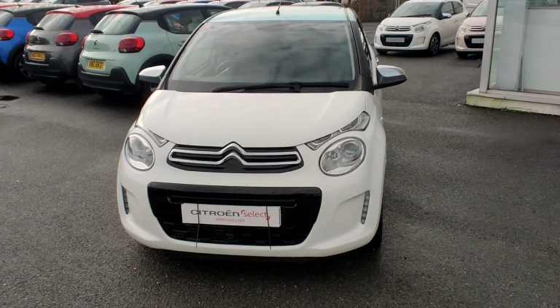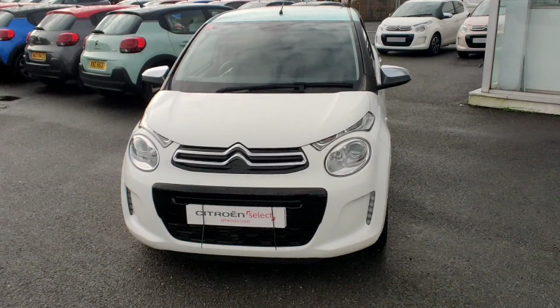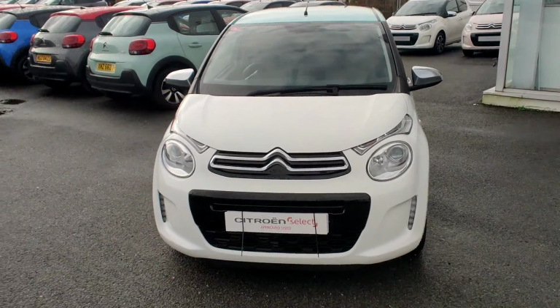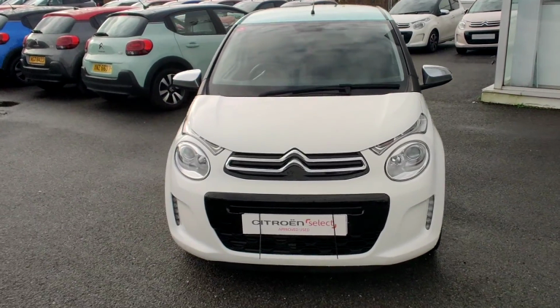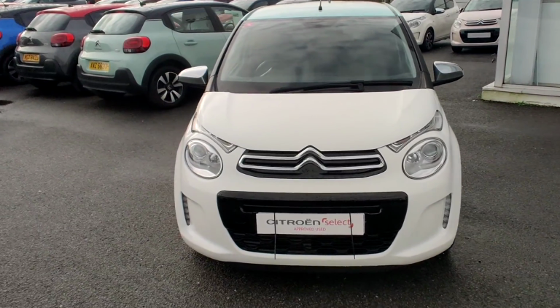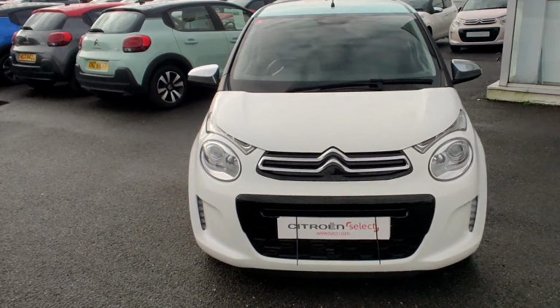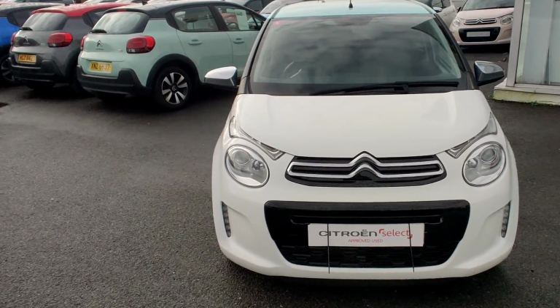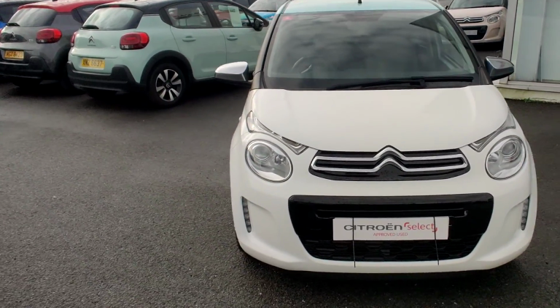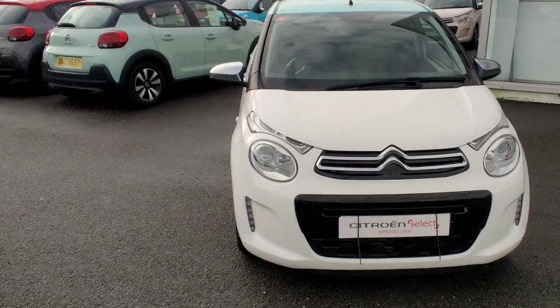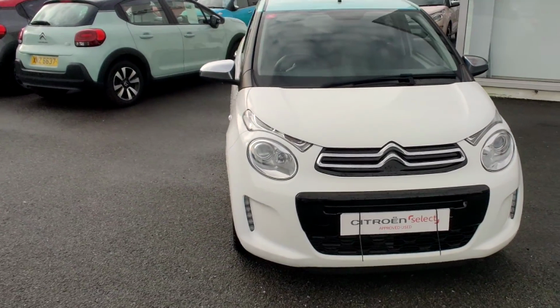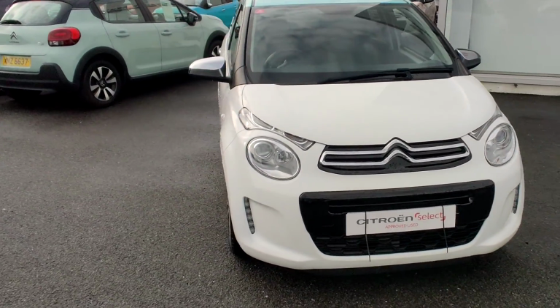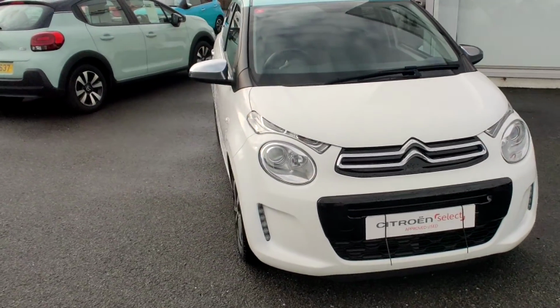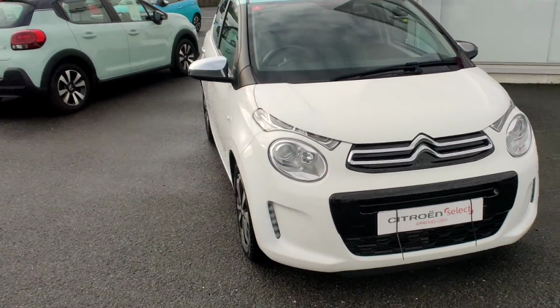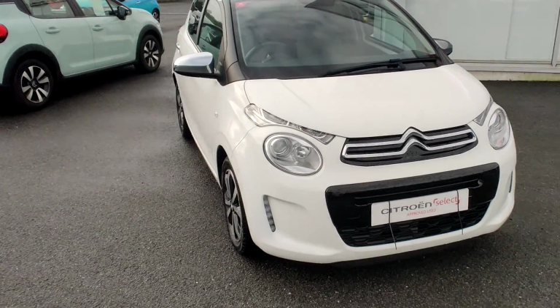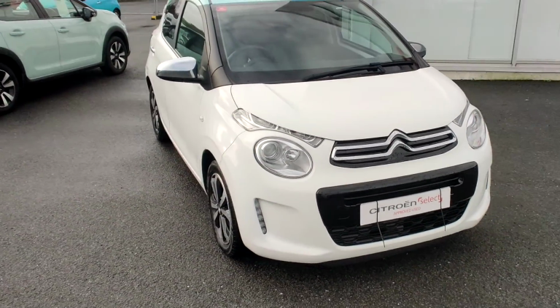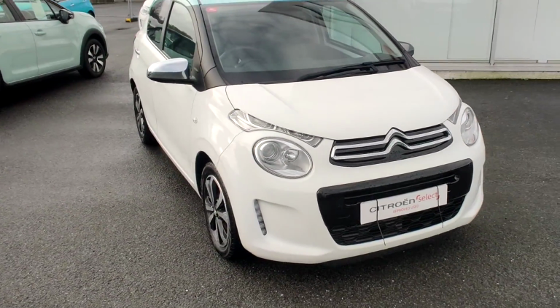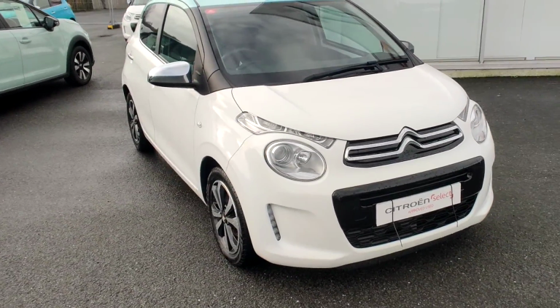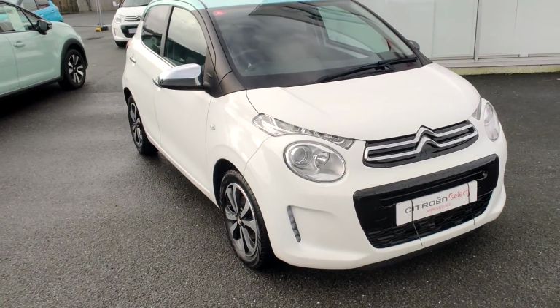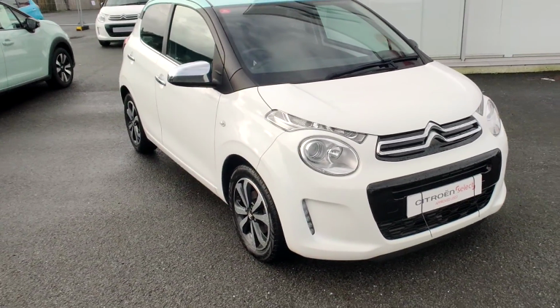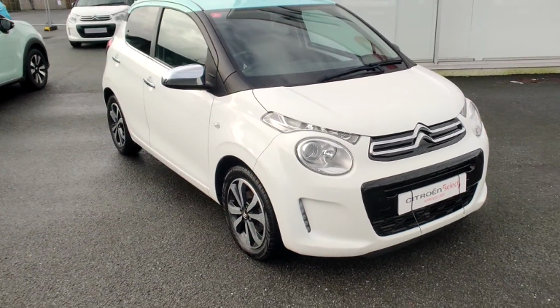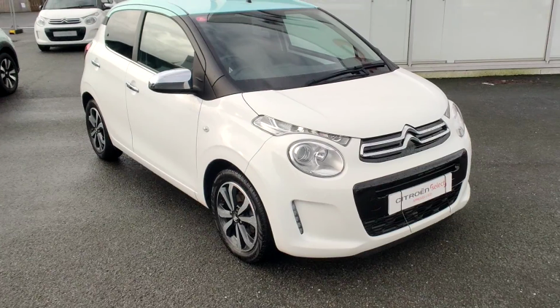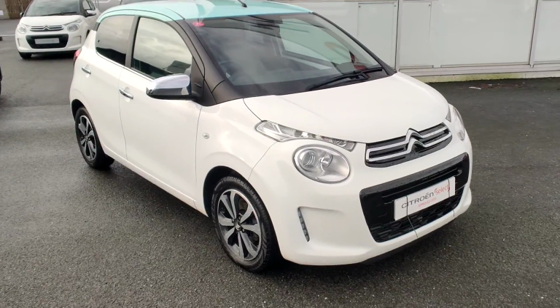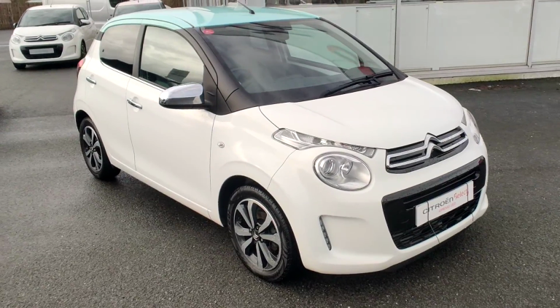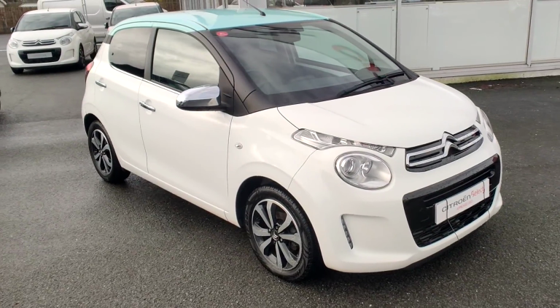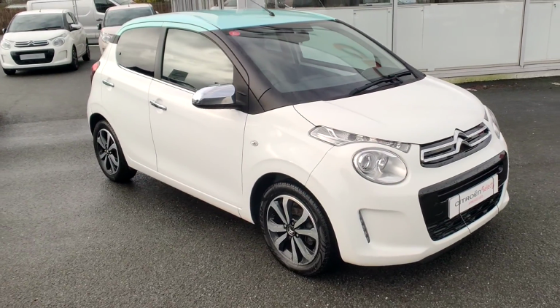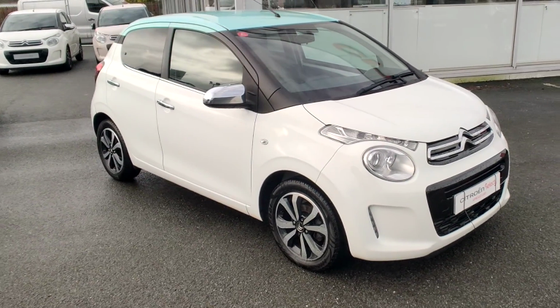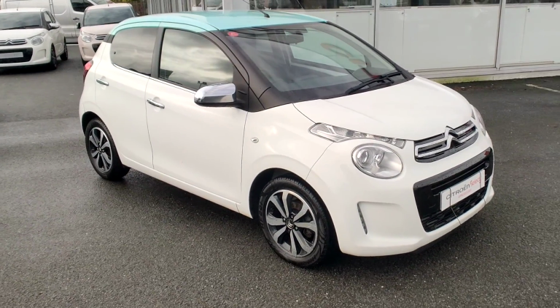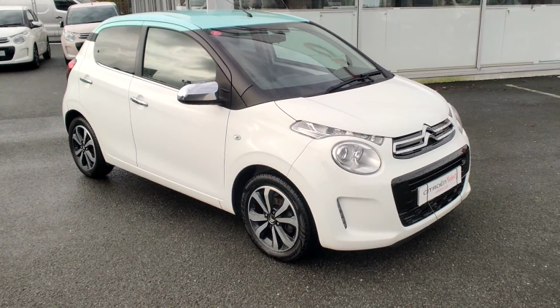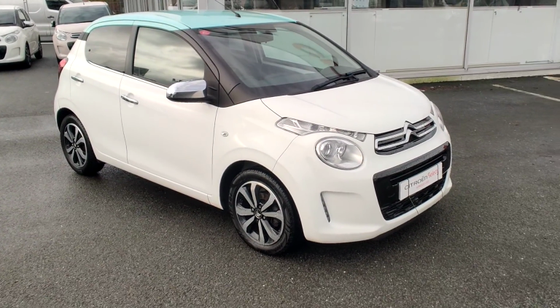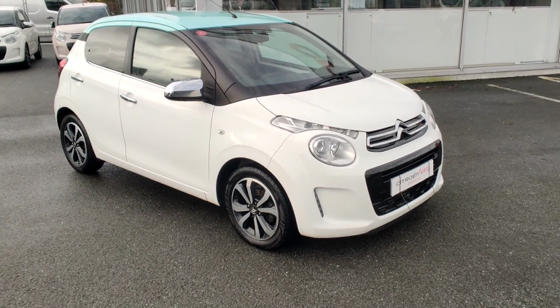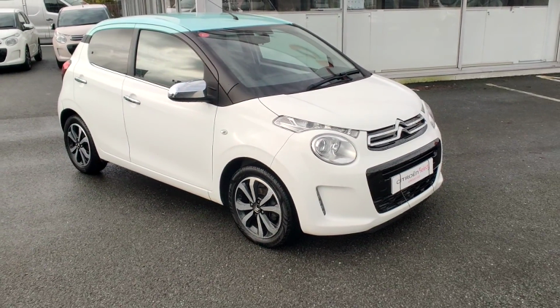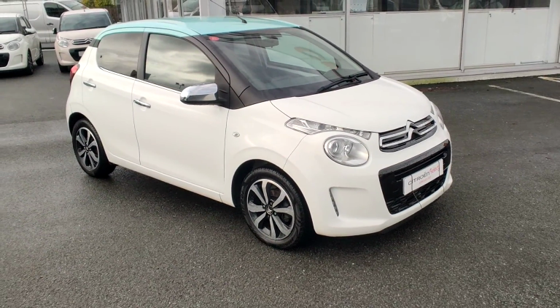Hi there folks, Mark from JC Halliday & Sons here. I'd just like to show you this C1 Flare — it was just brought into stock.